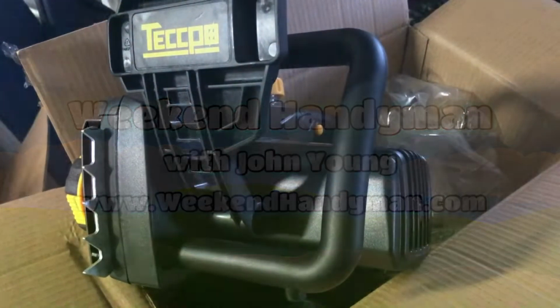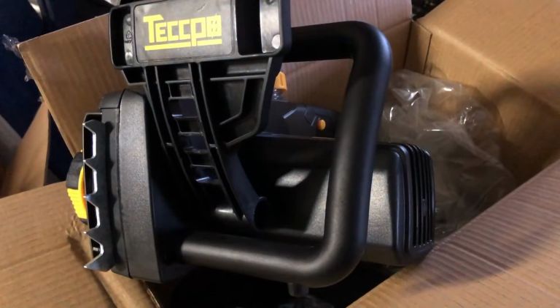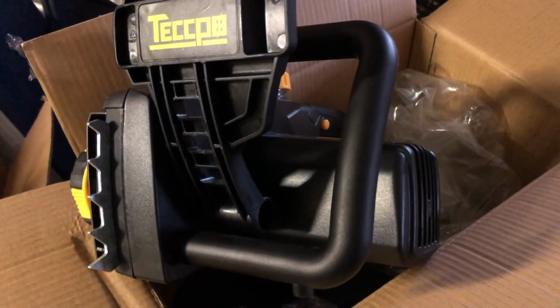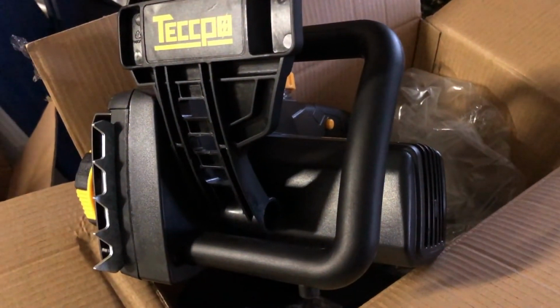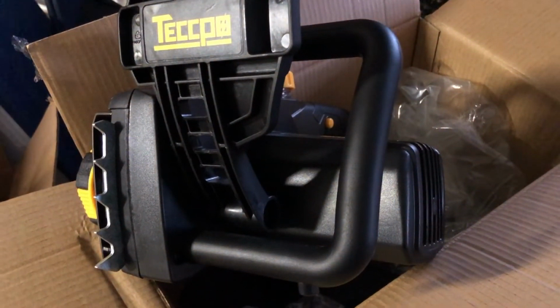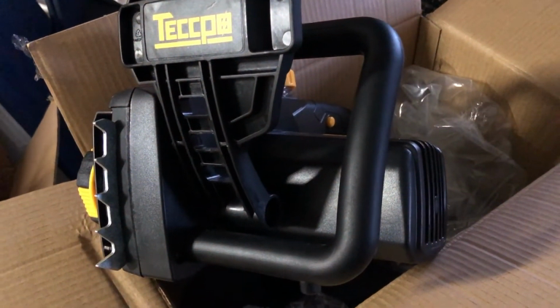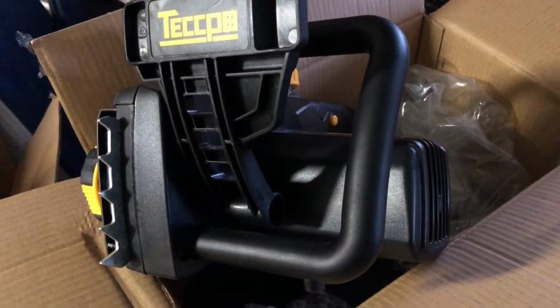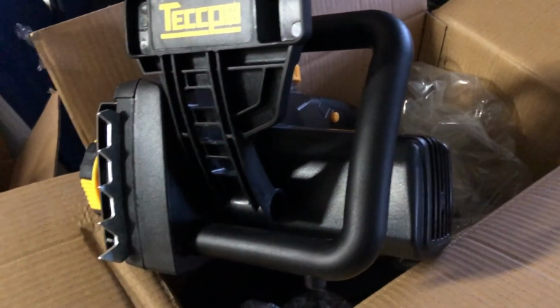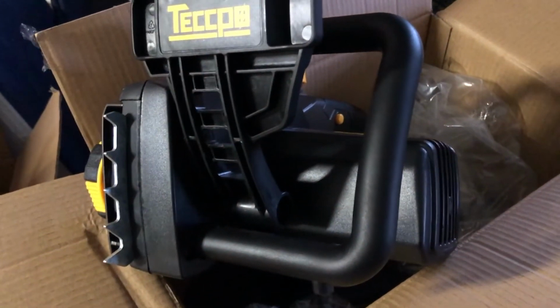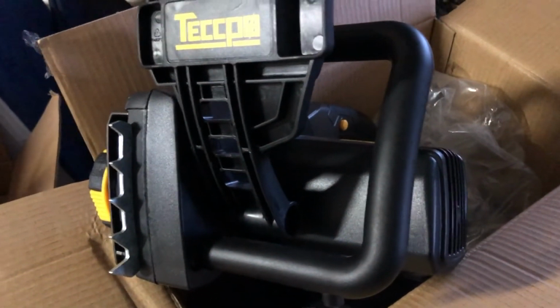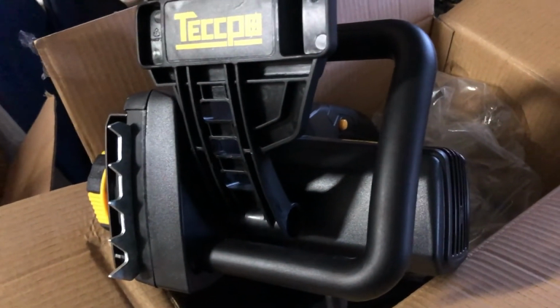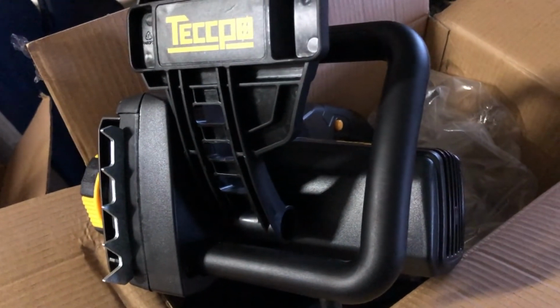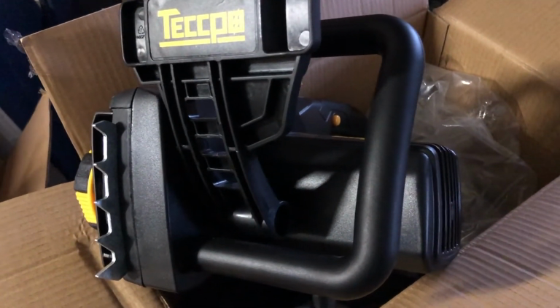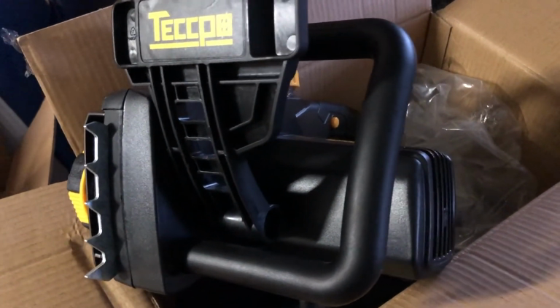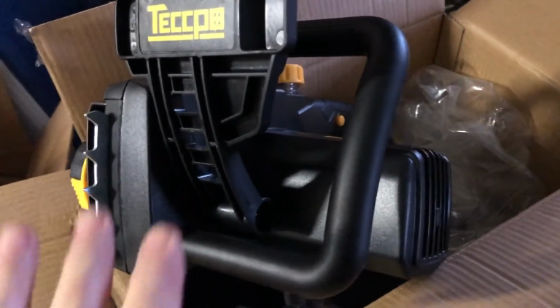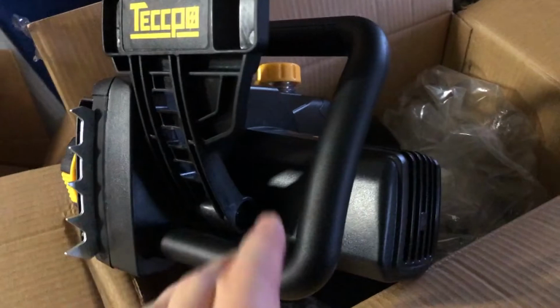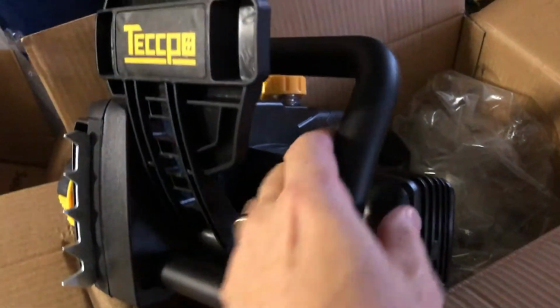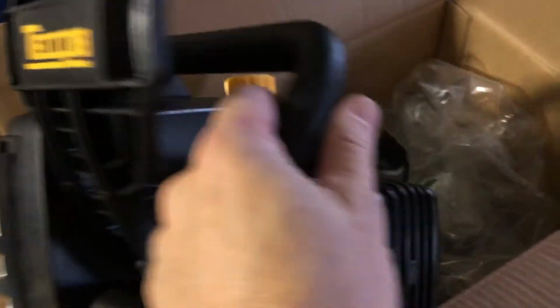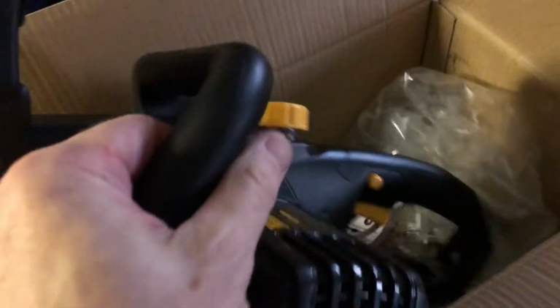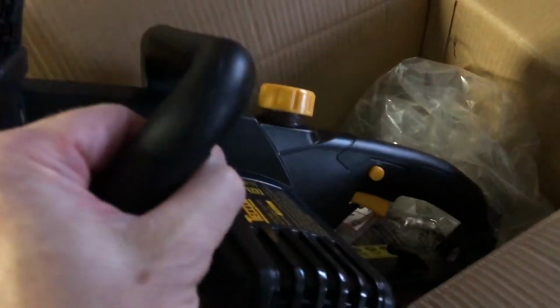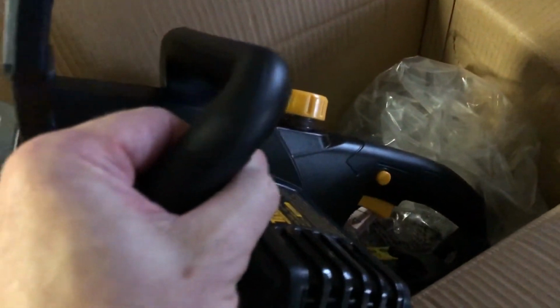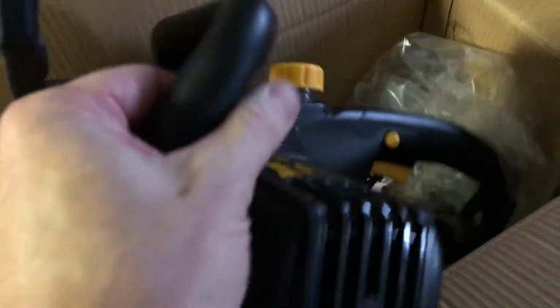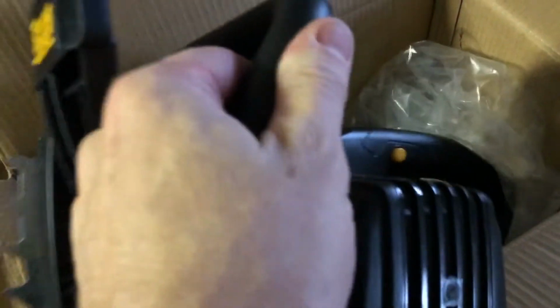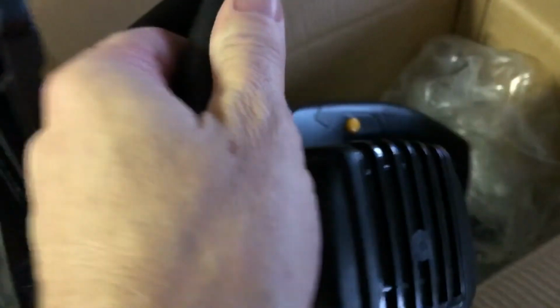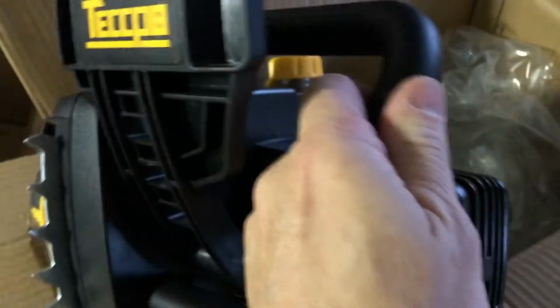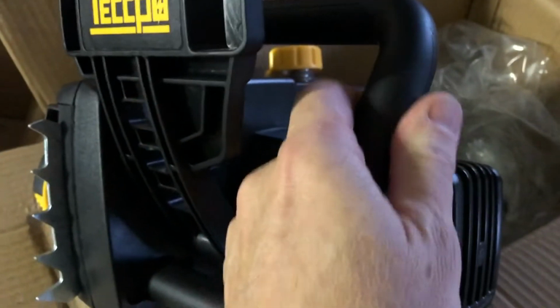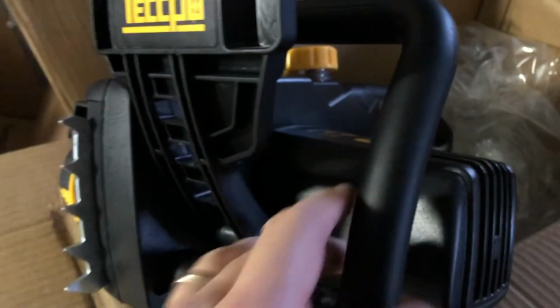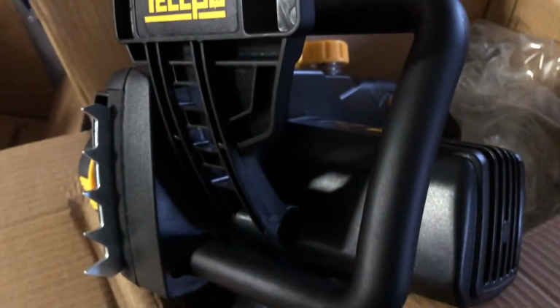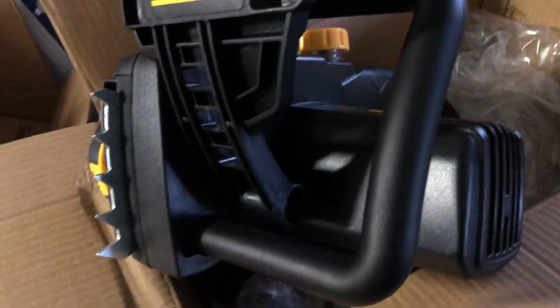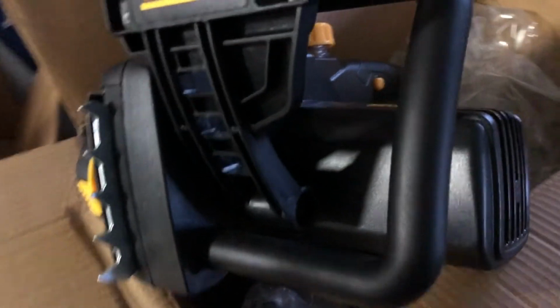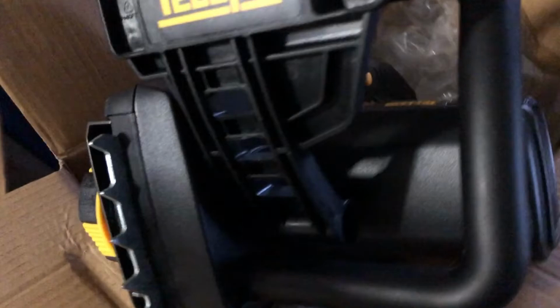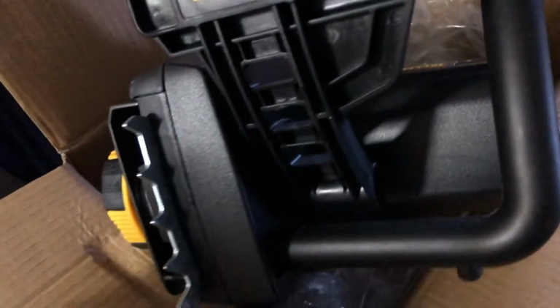So this just came in. I wanted to show this to you. This is from Tekpo. This is an electric chainsaw here that just came in. I've been kind of looking at it. There's a few things I wanted to share with you on this.